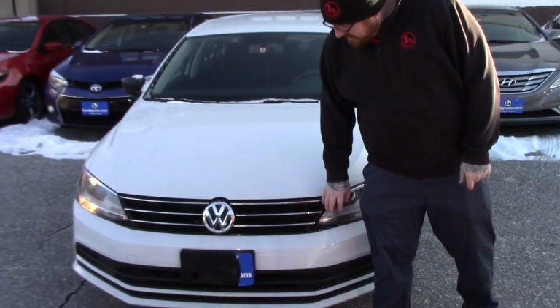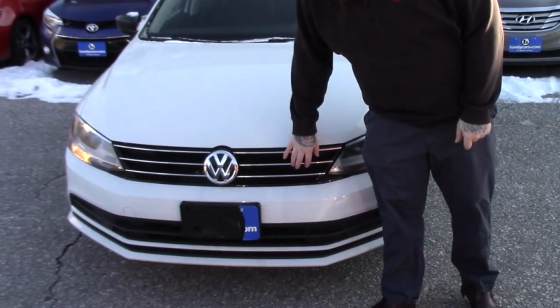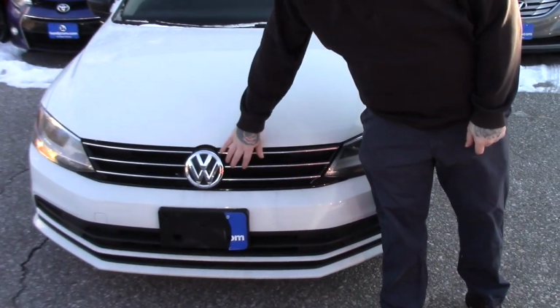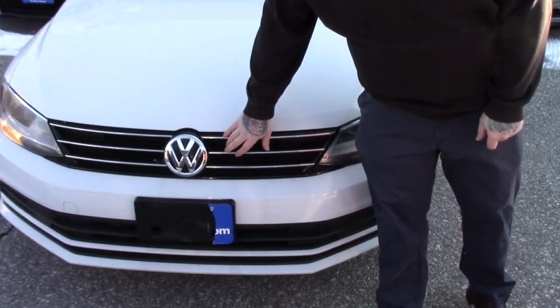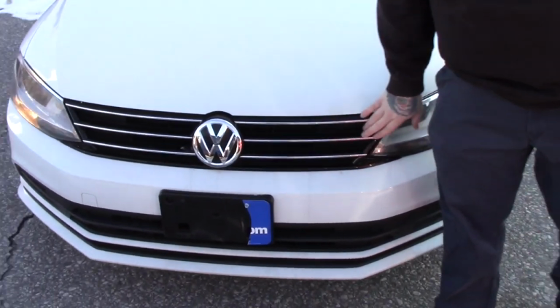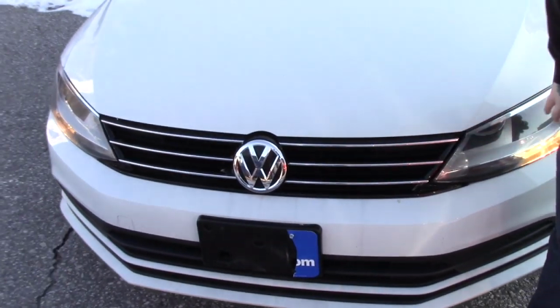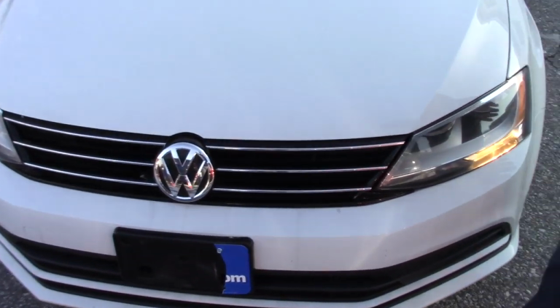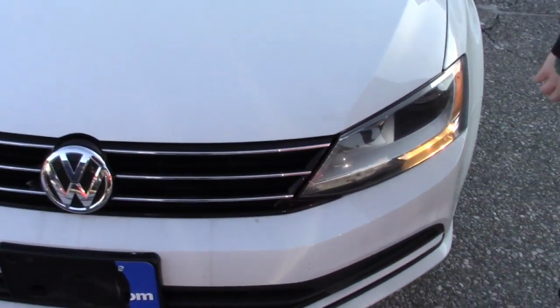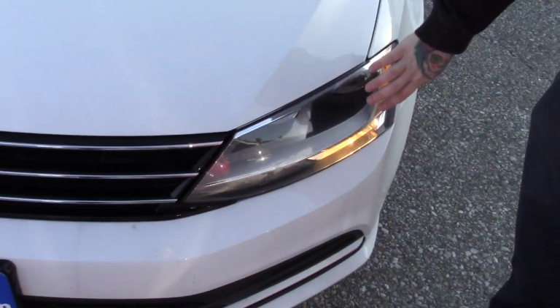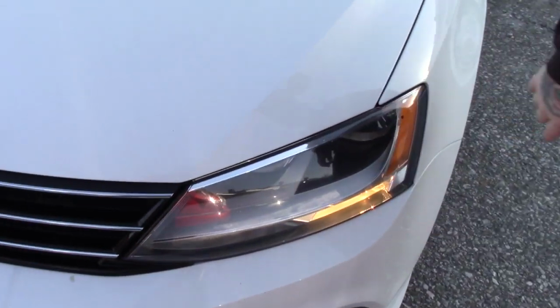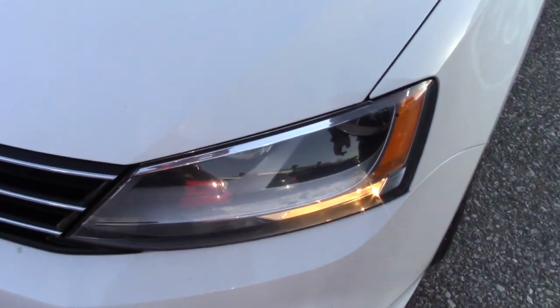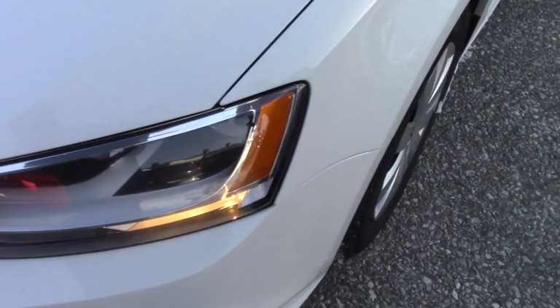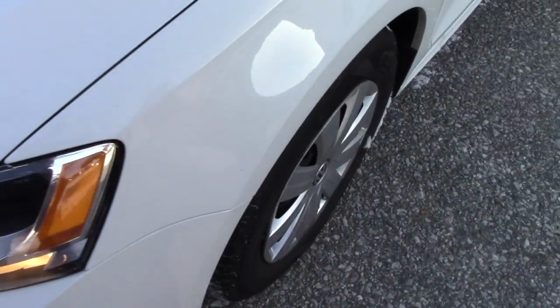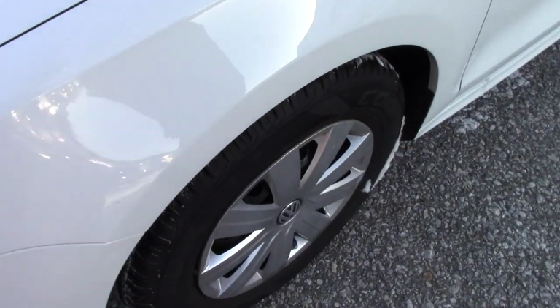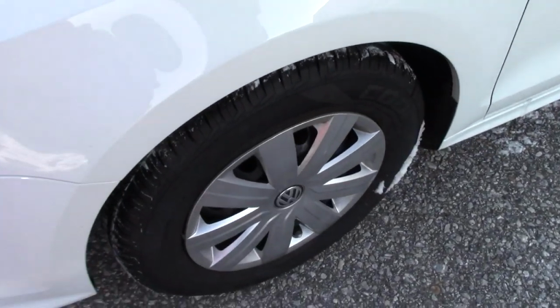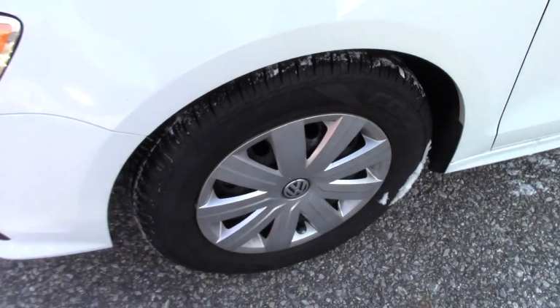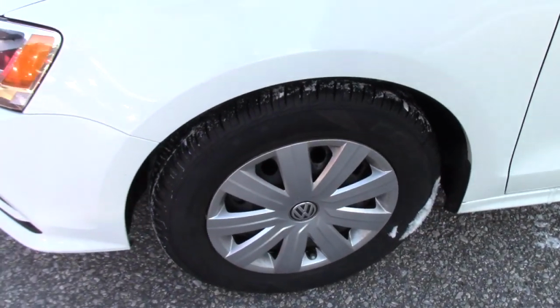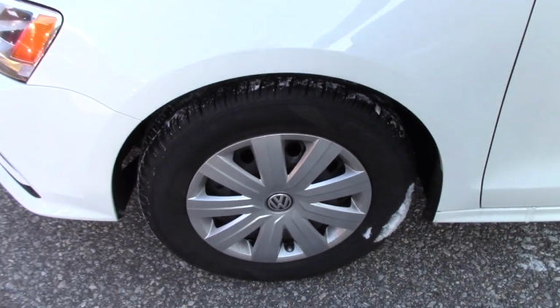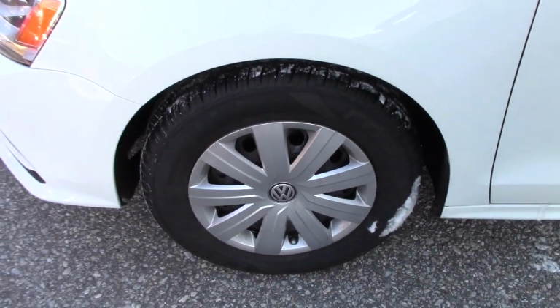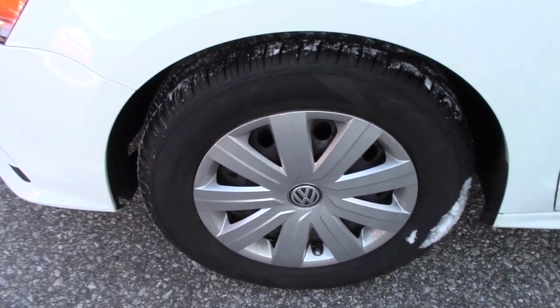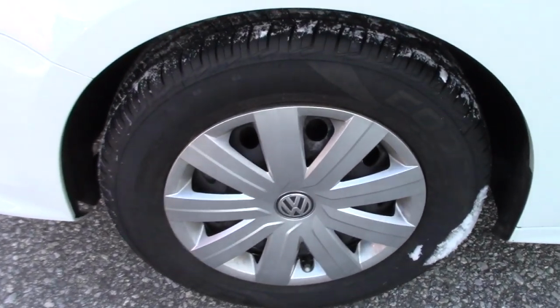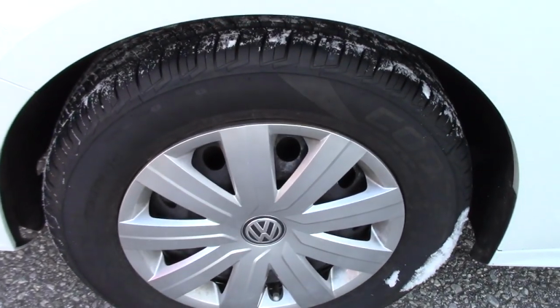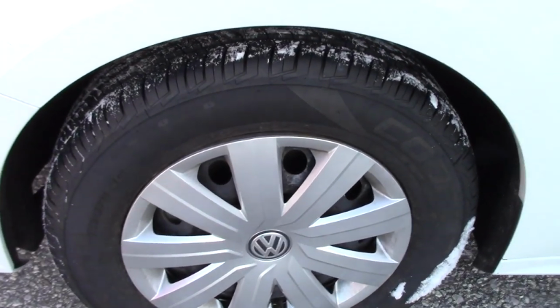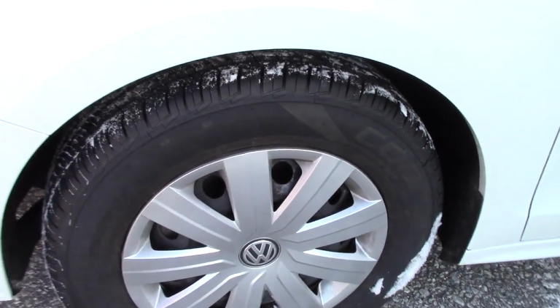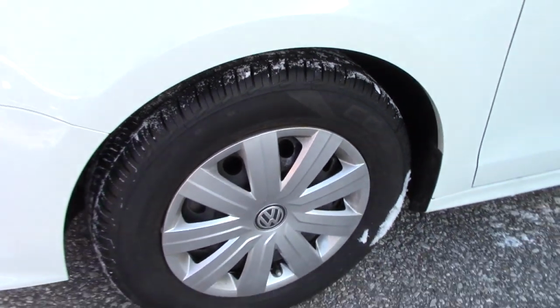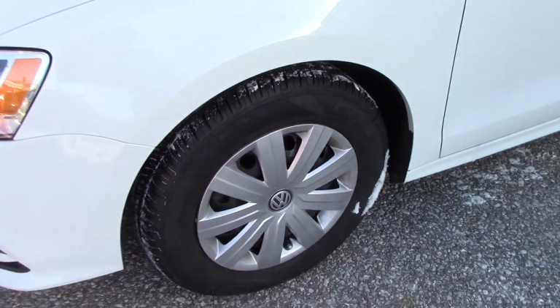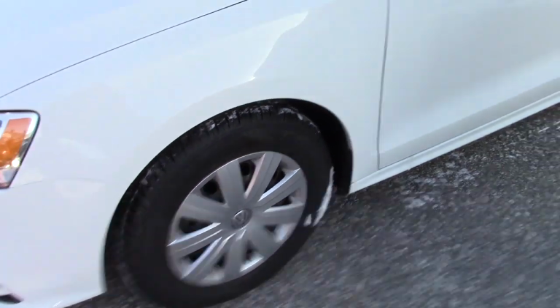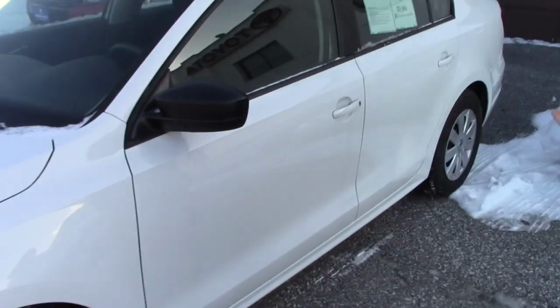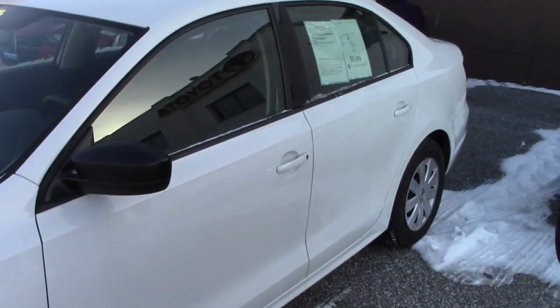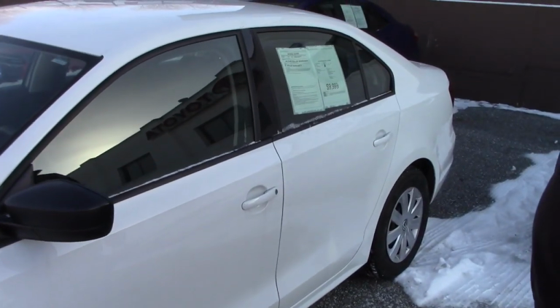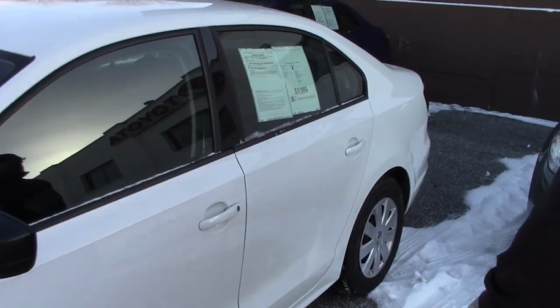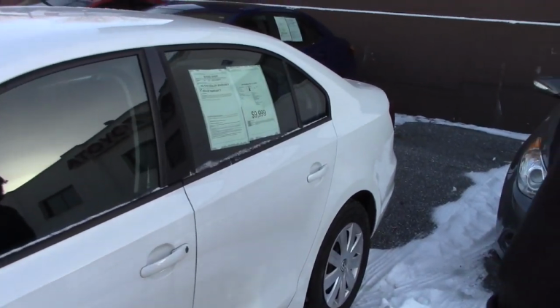It does have the nice chrome accents on the front grille here. You've got the multi-reflector headlights. Coming down along the side of the vehicle, it is on the Volkswagen steel wheels with covers. It does have some nice Cooper all-season tires on the vehicle.